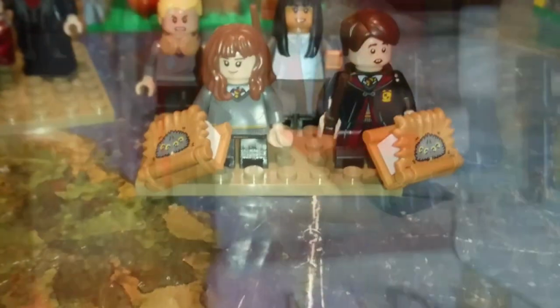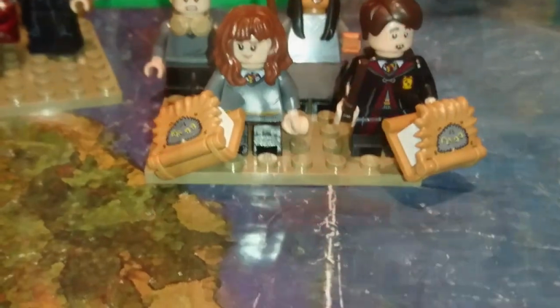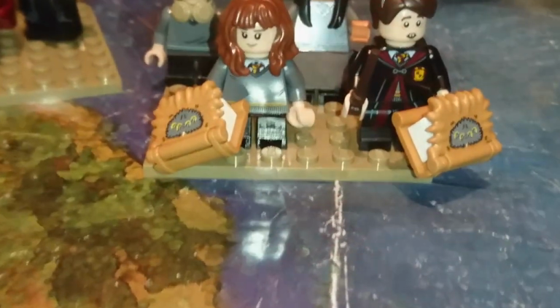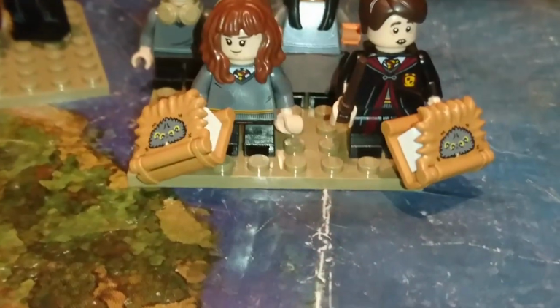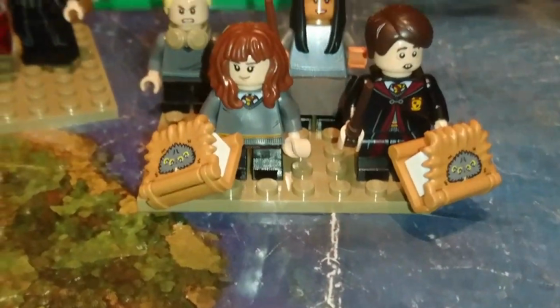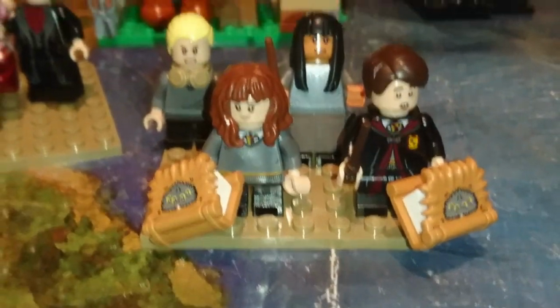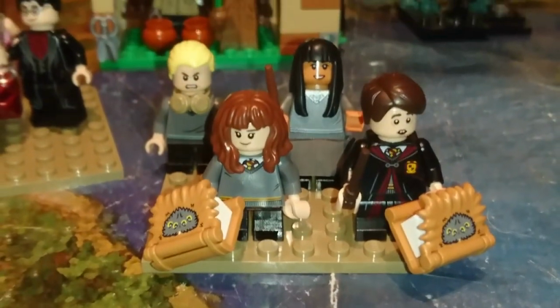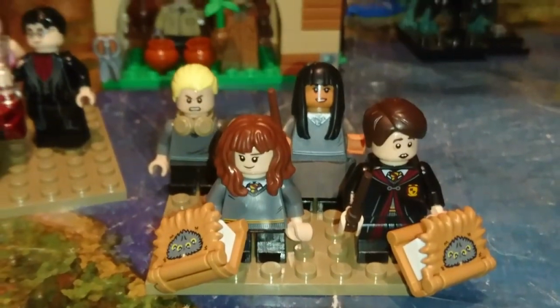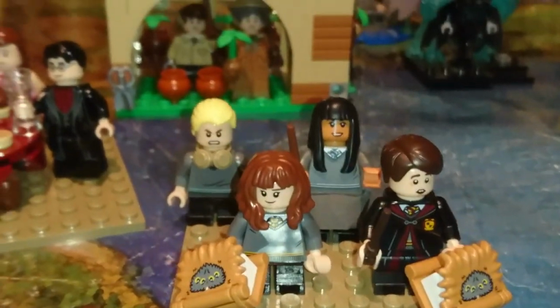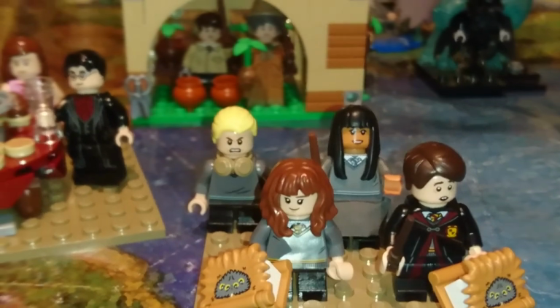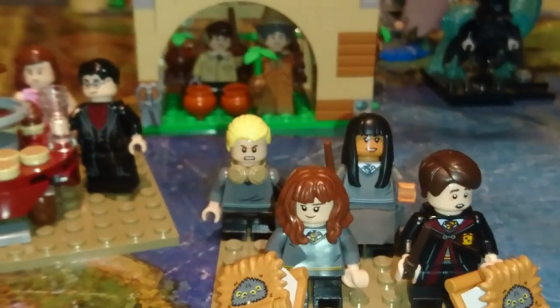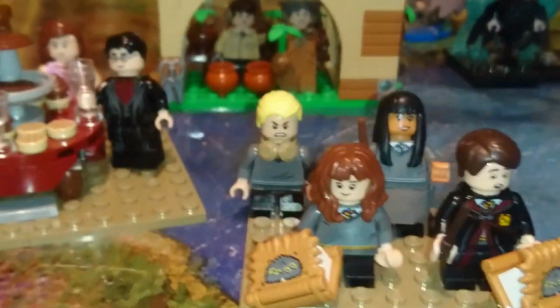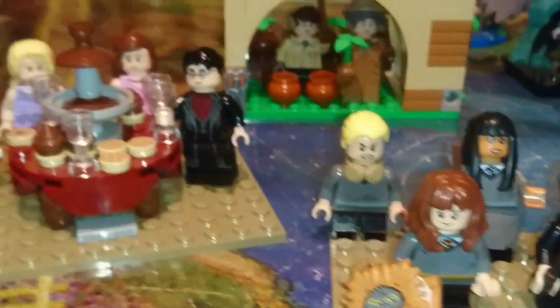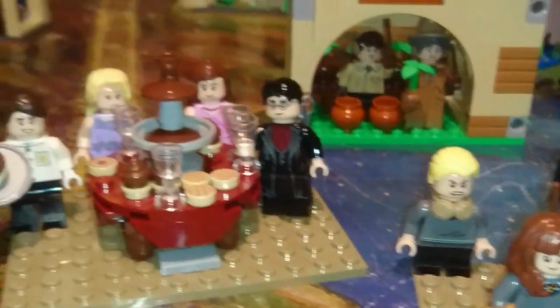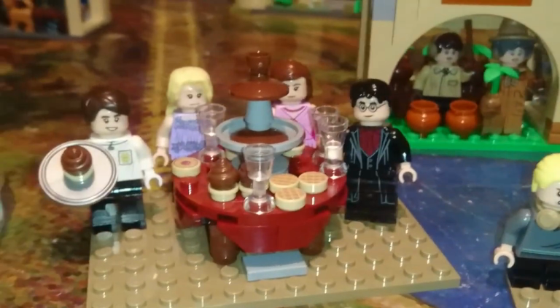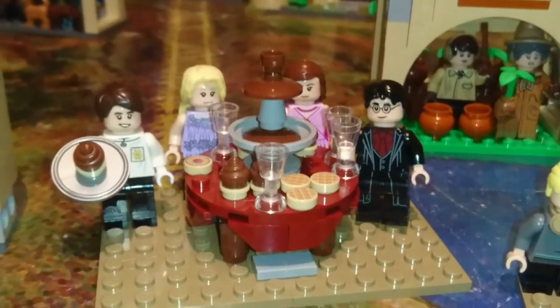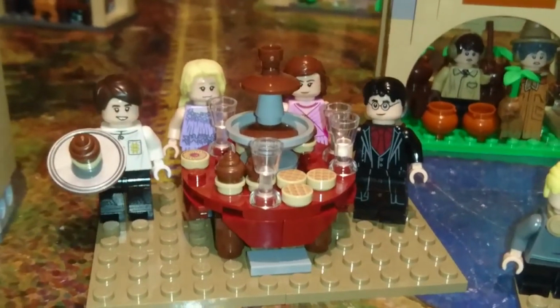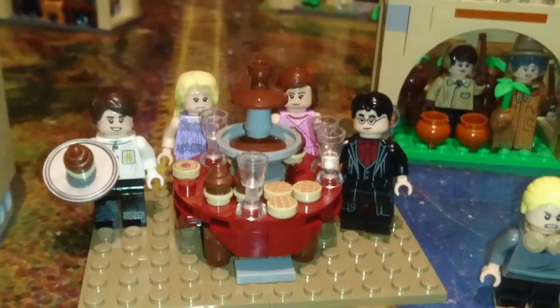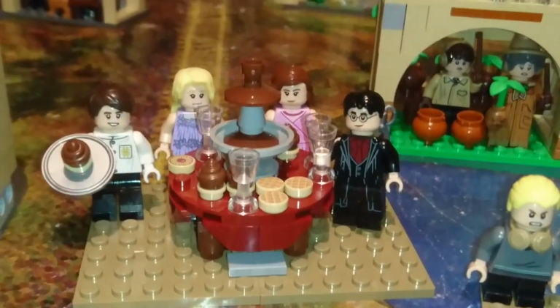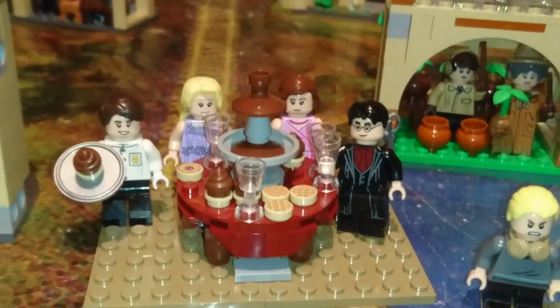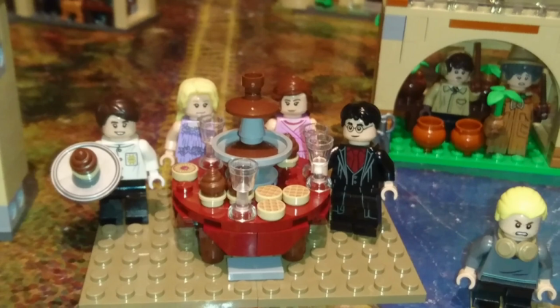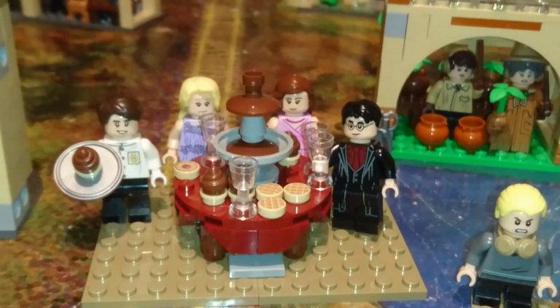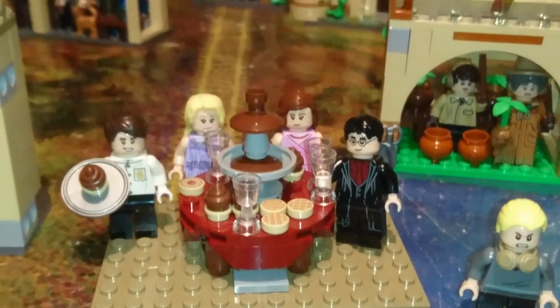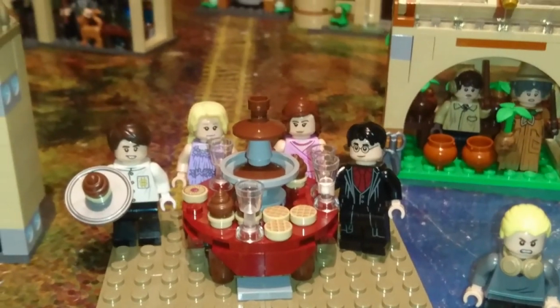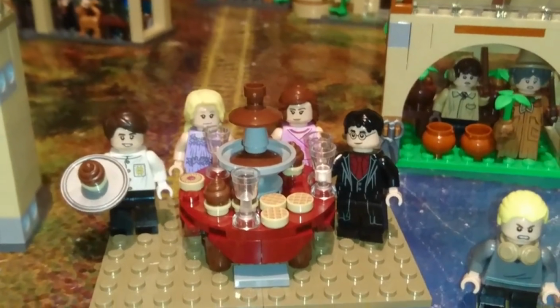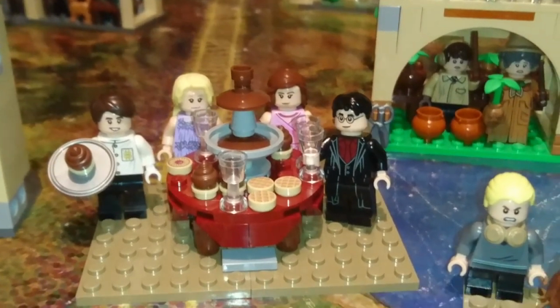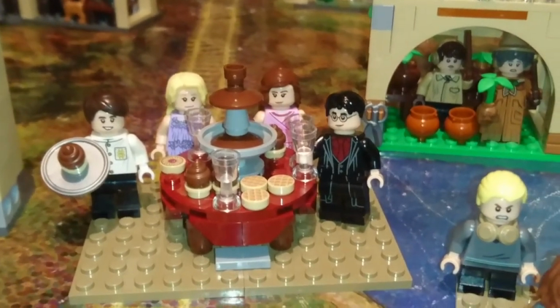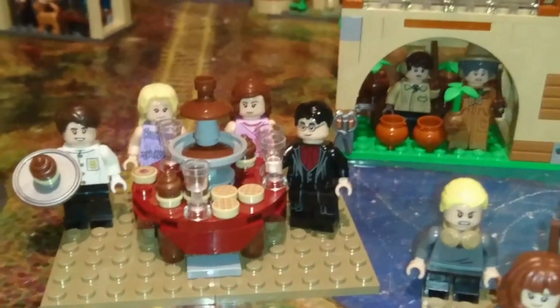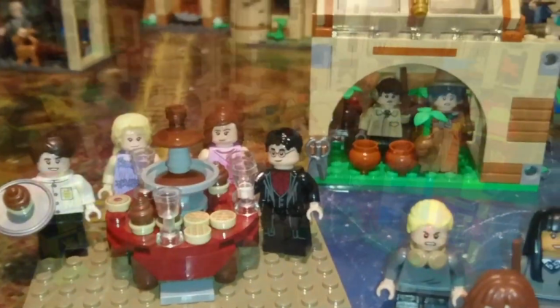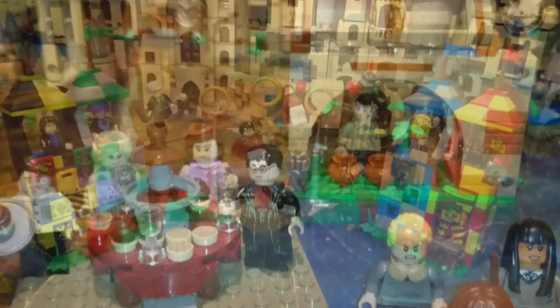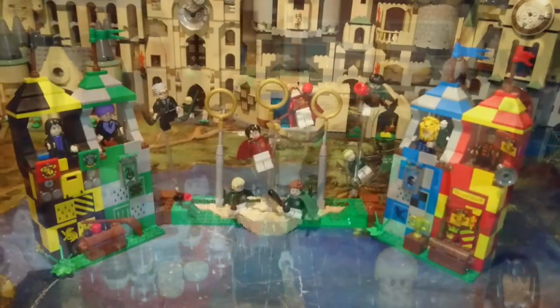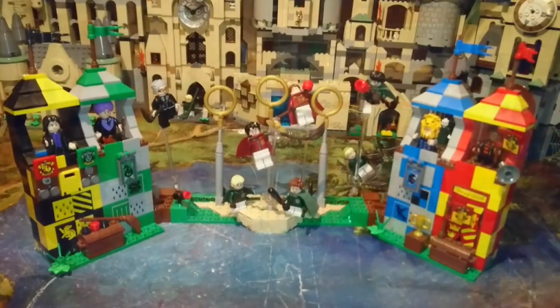Here we have the scene from The Prisoner of Azkaban where the students go and meet Buckbeak, and here is The Order of the Phoenix where they go to Slughorn's party.